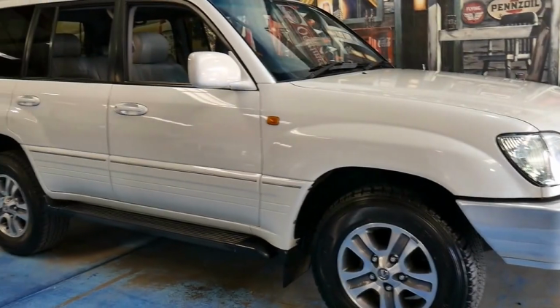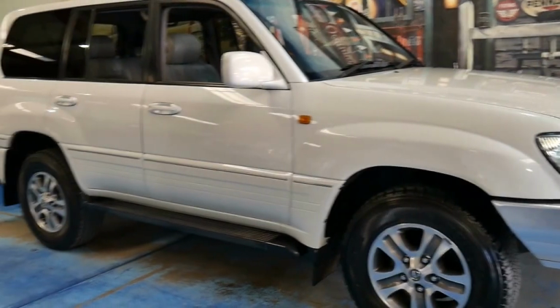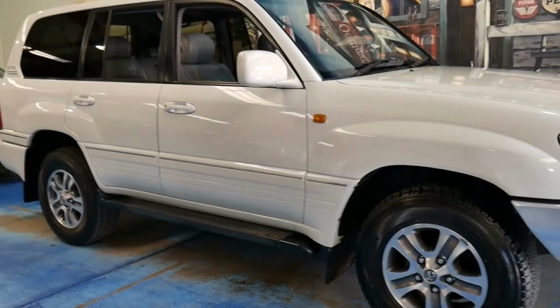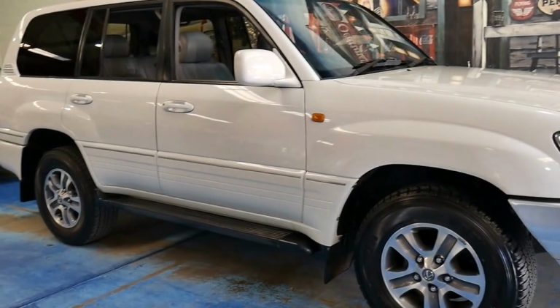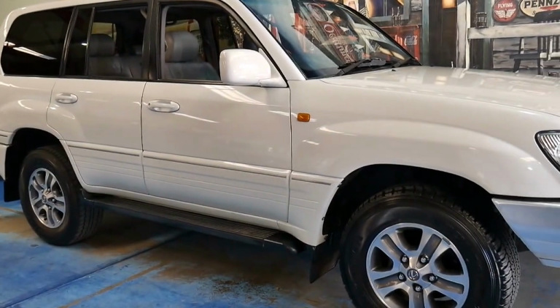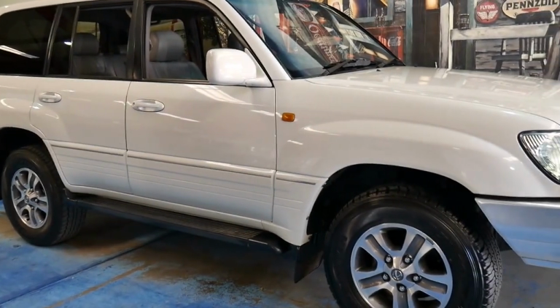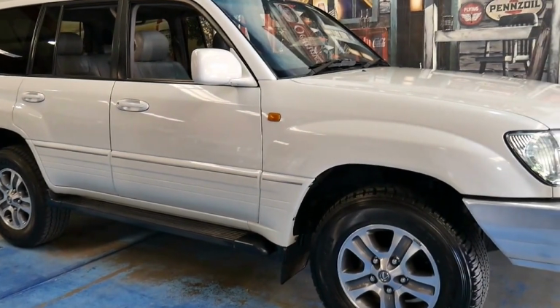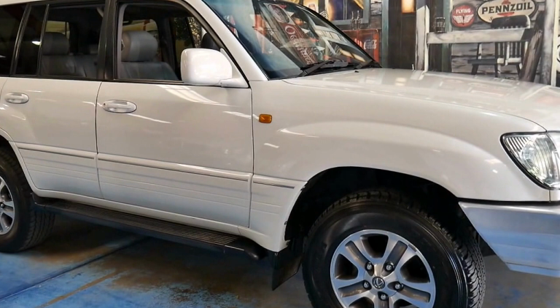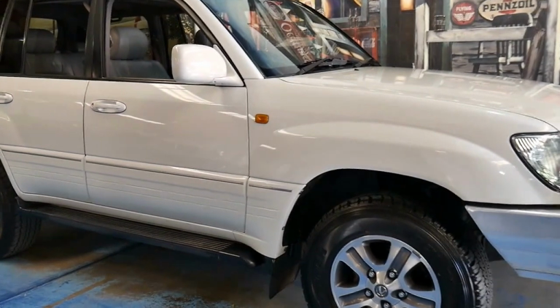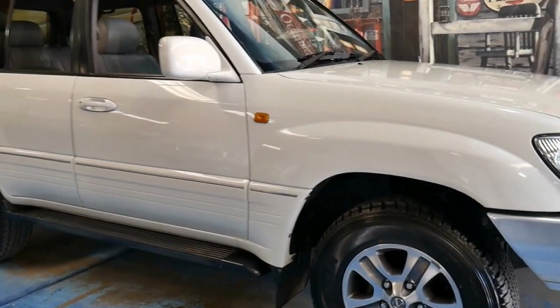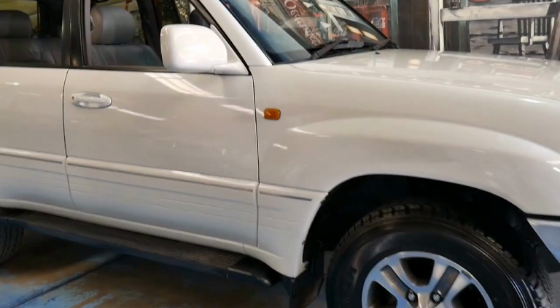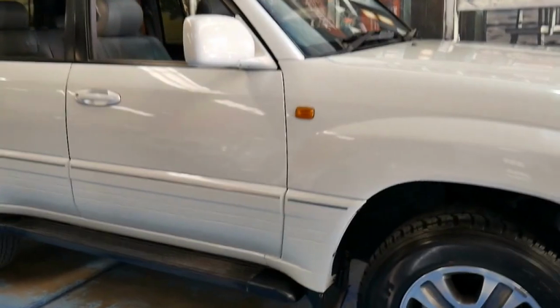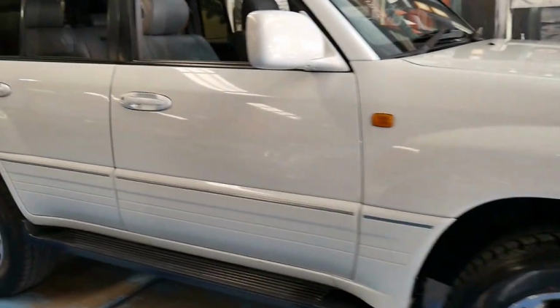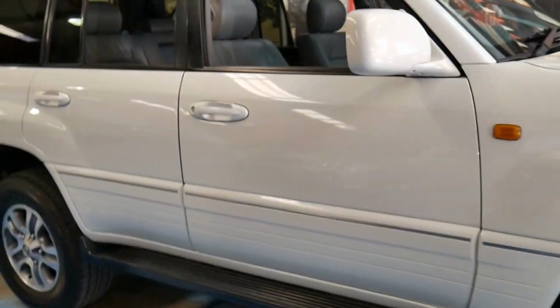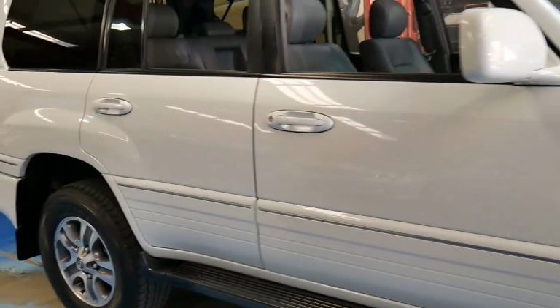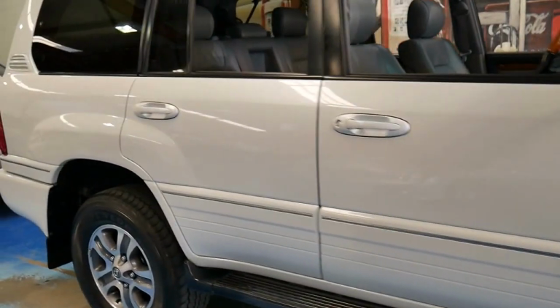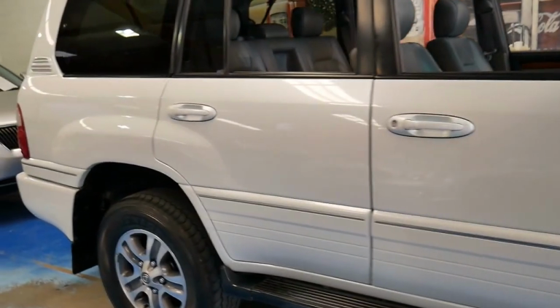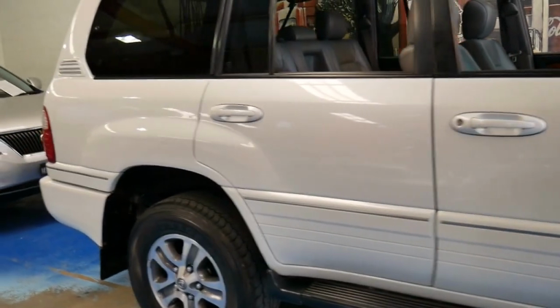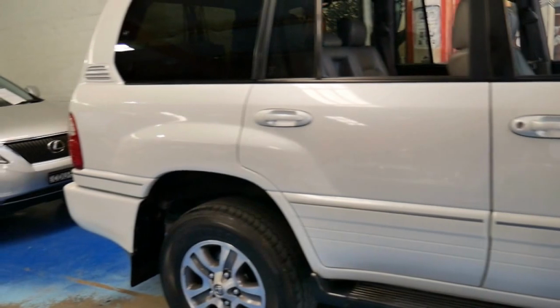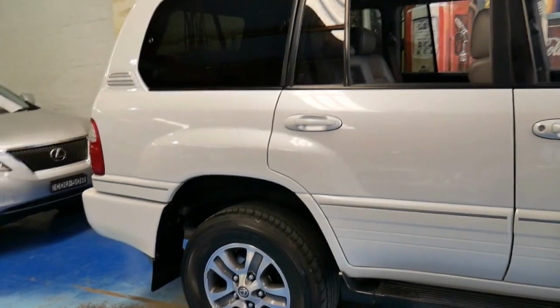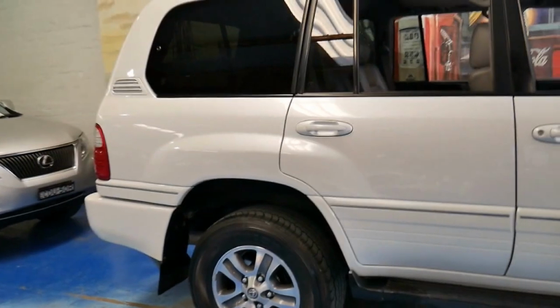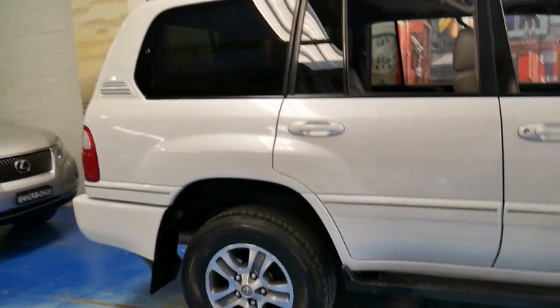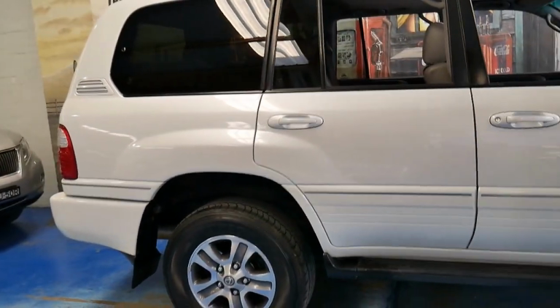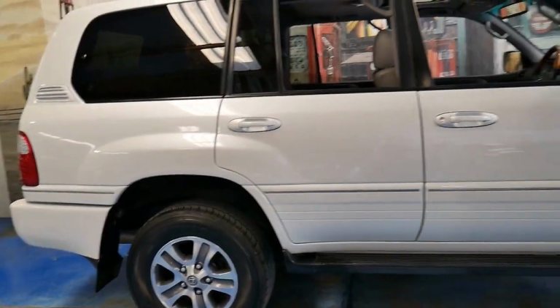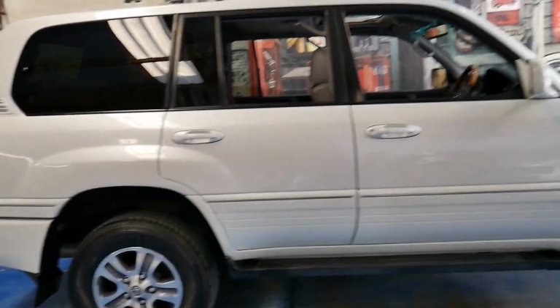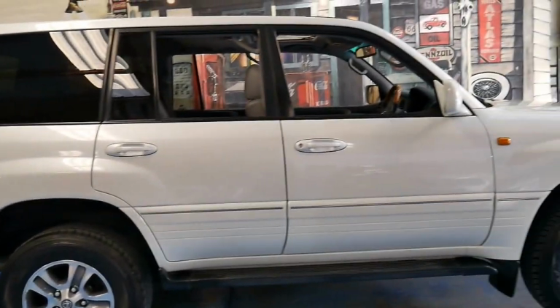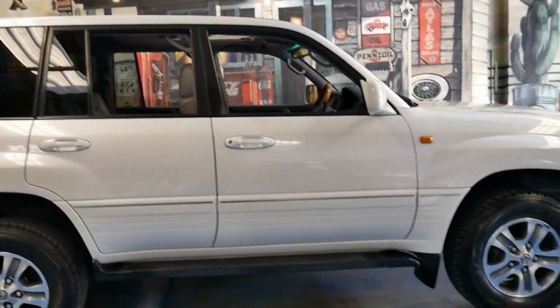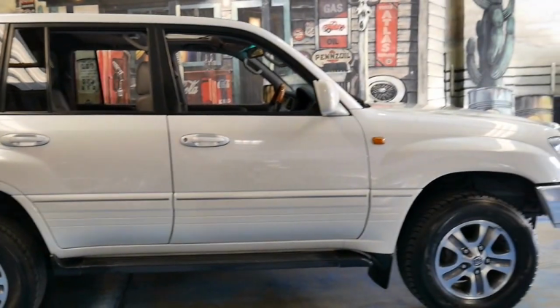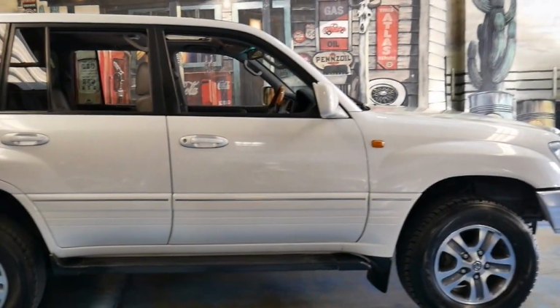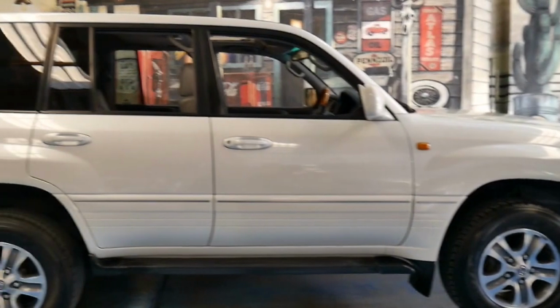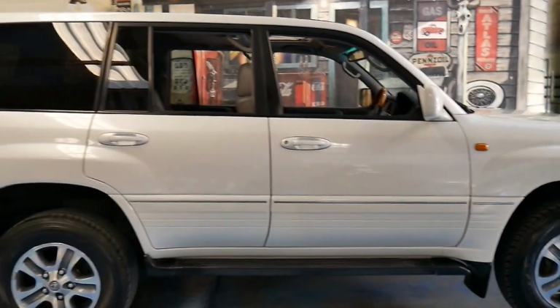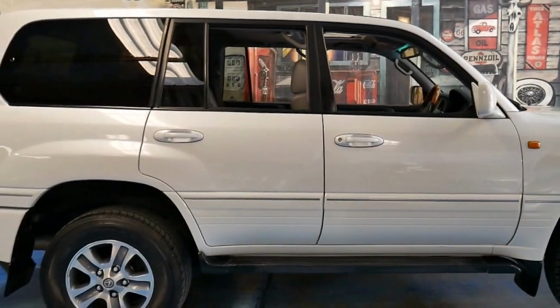If you've been looking at Saharas, I would definitely come and have a look at this, because for some reason people think that being a Lexus it's going to cost more to maintain or run. That's incorrect — it's got exactly the same engine and transmission as a Sahara, and if you want to service it at Toyota you can.